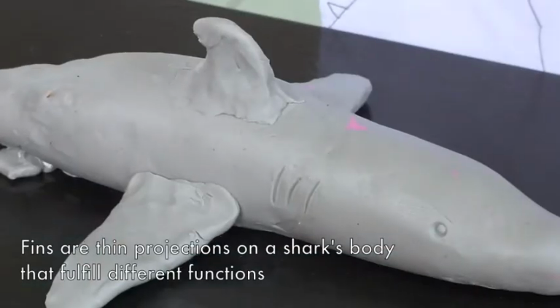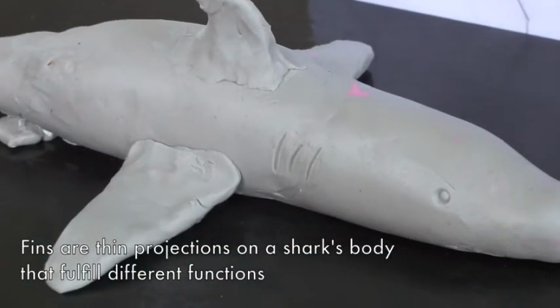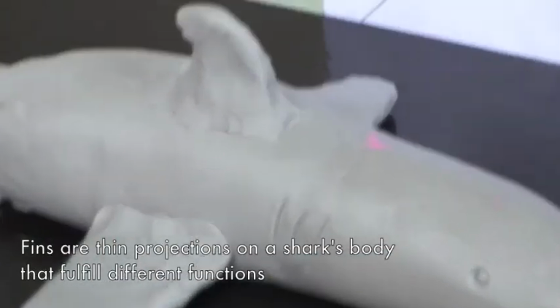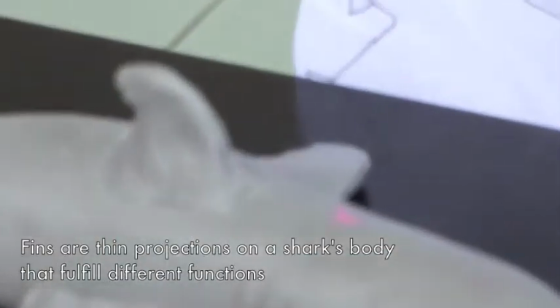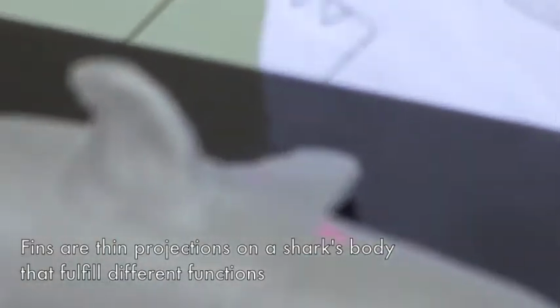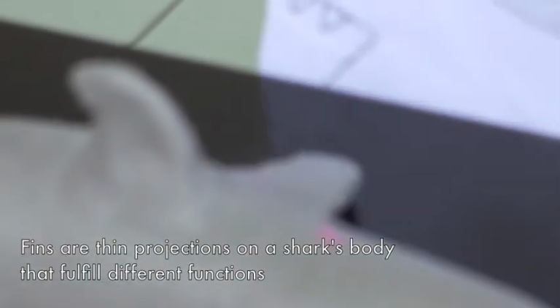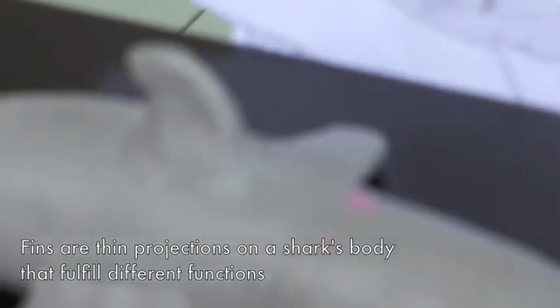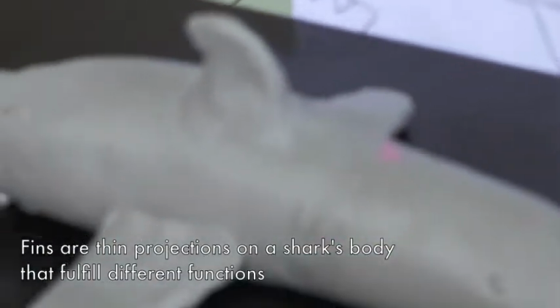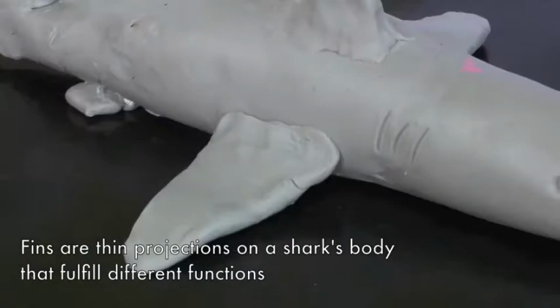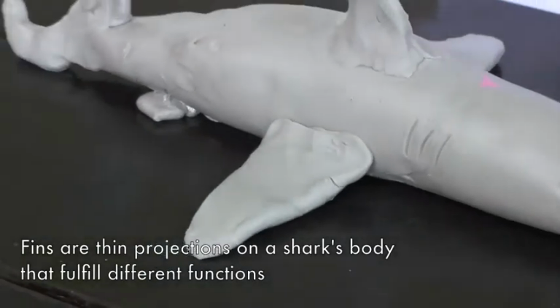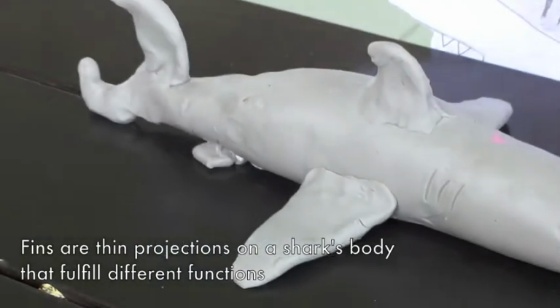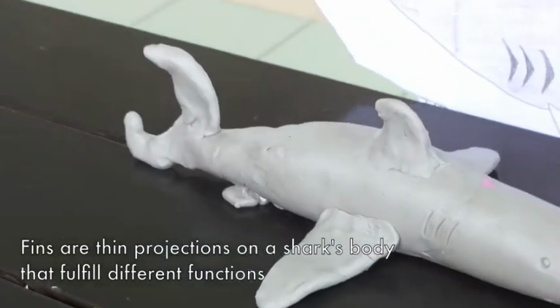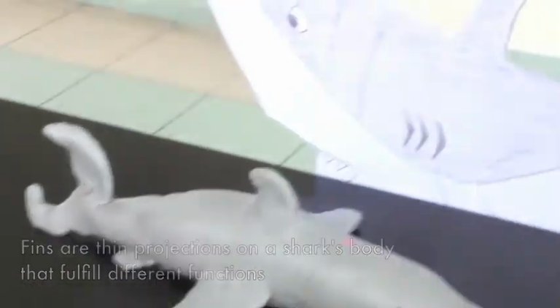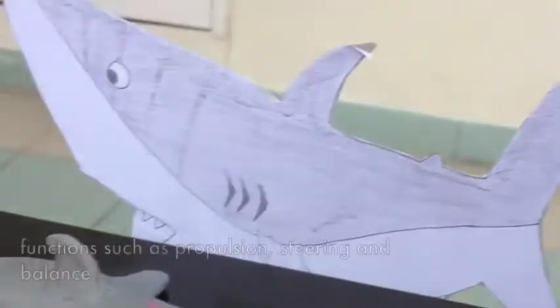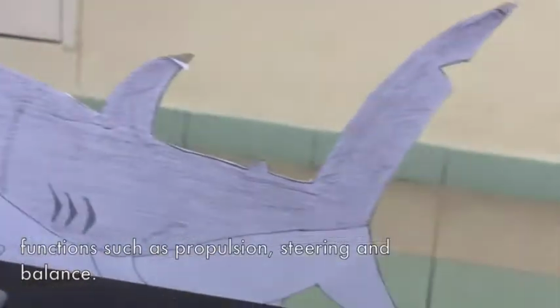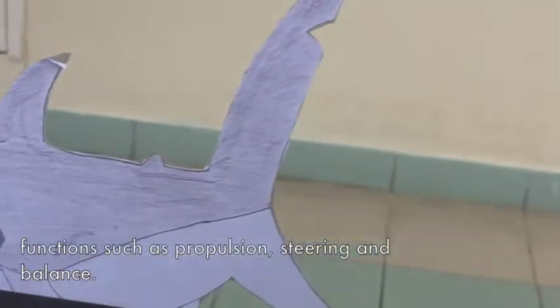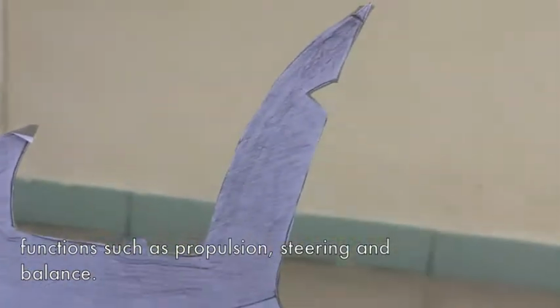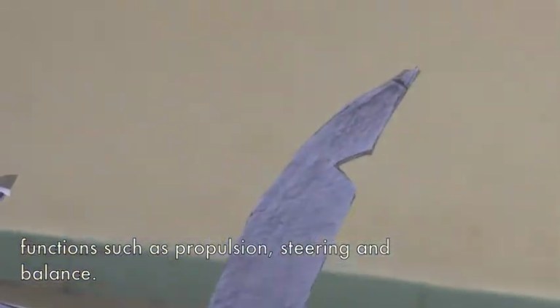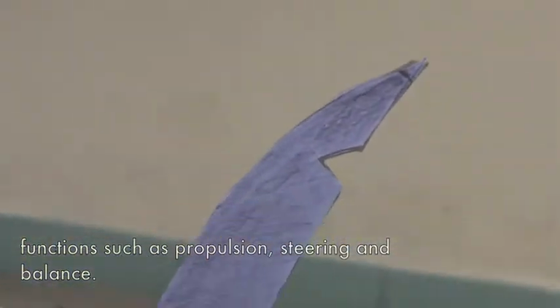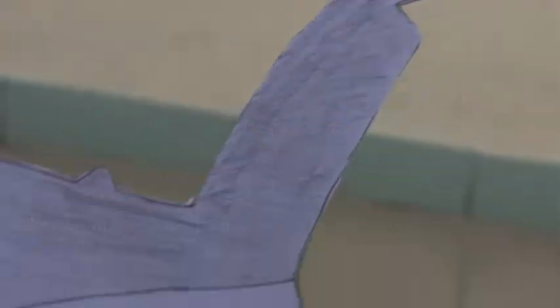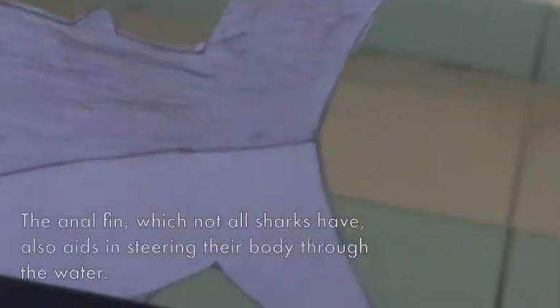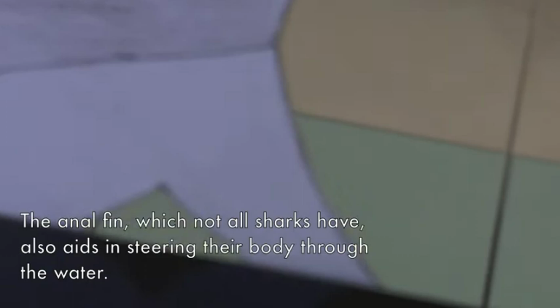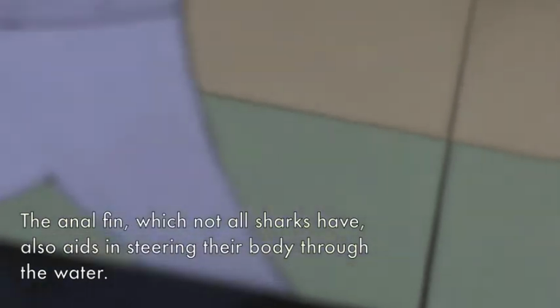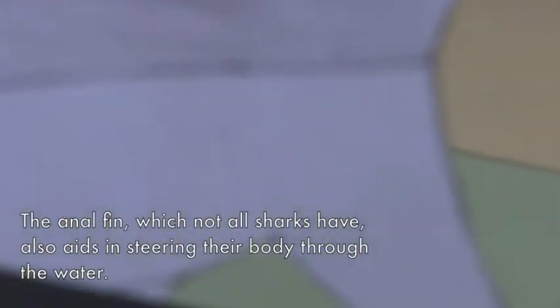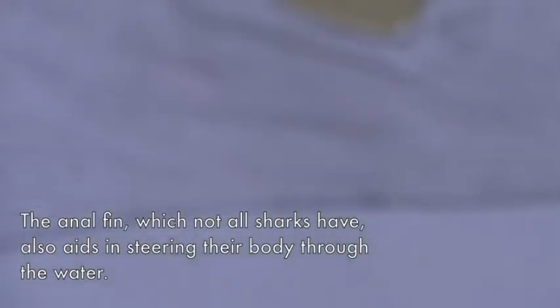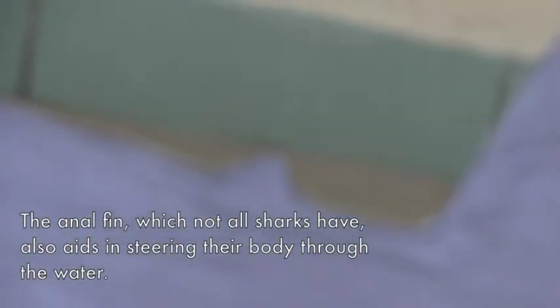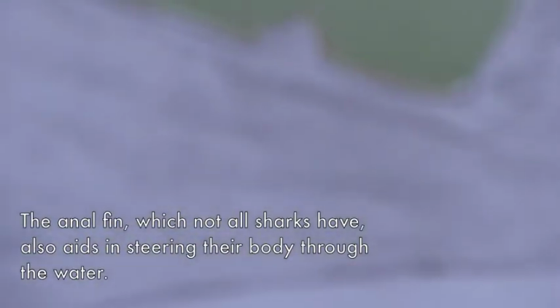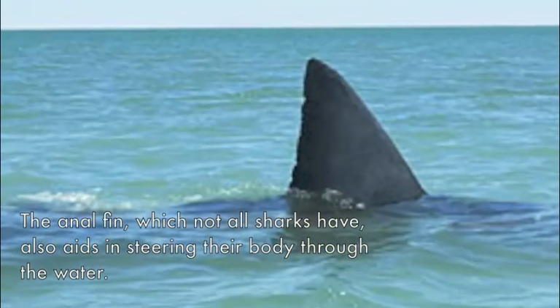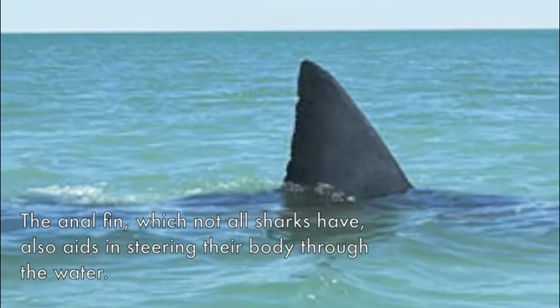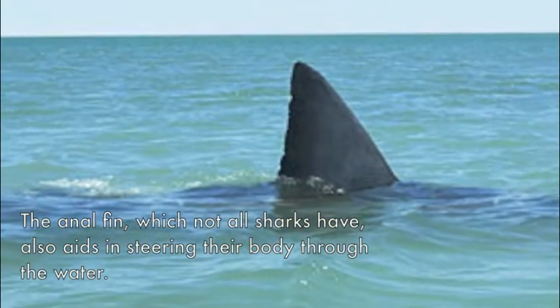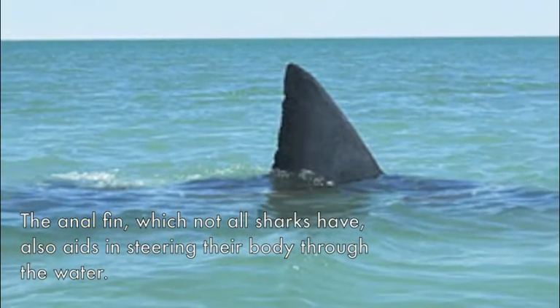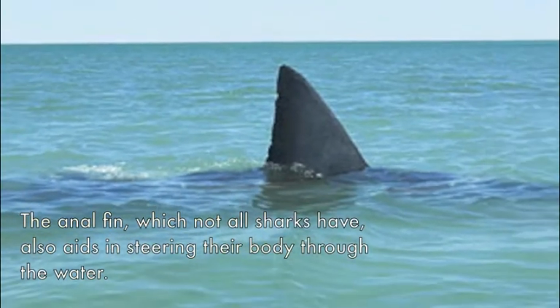Fins are thin projections on a shark's body that fulfill different functions, such as propulsion, steering, and balance. The anal fin, which not all sharks have, also aids in steering the body through the water.